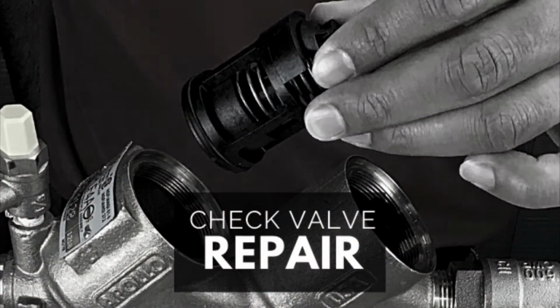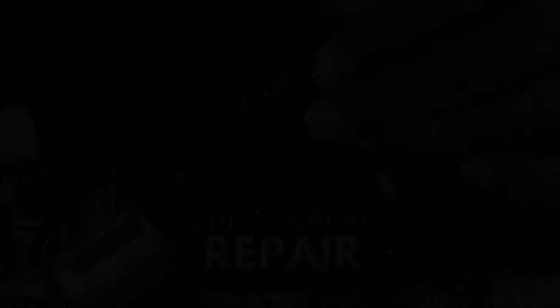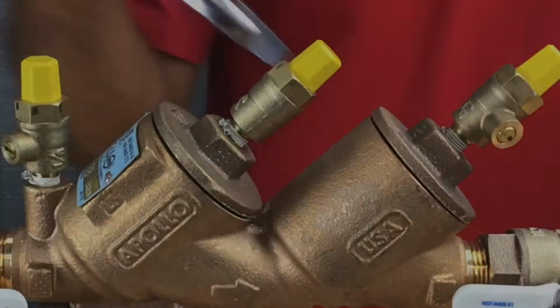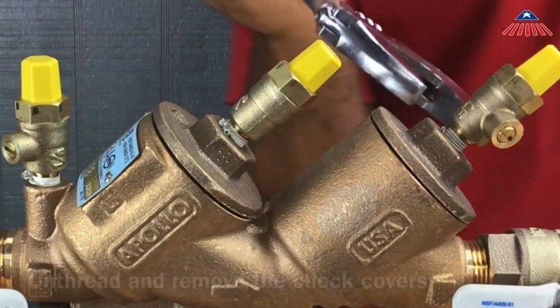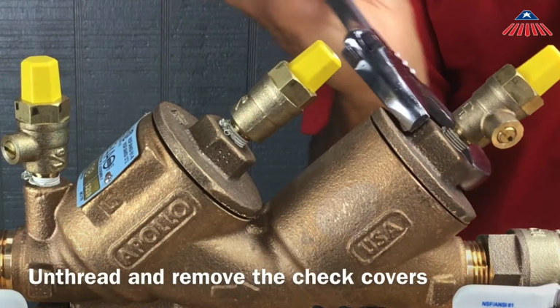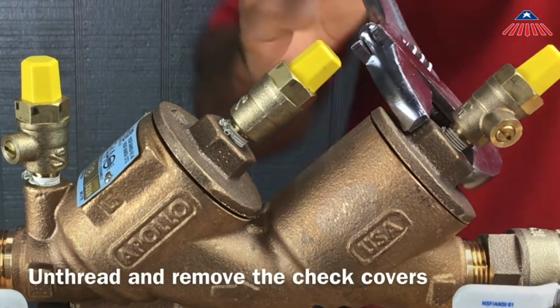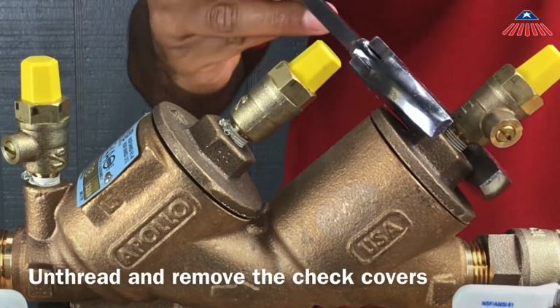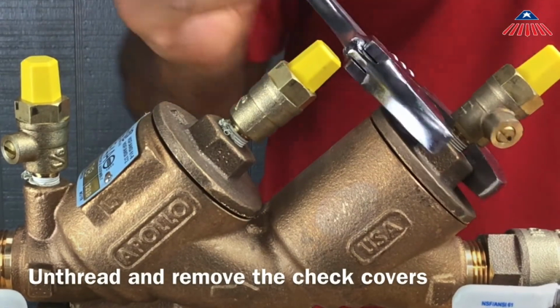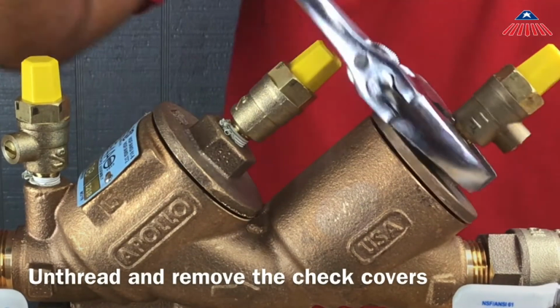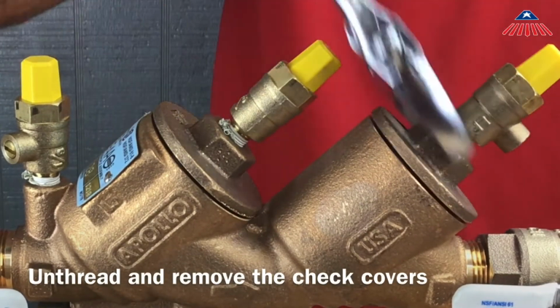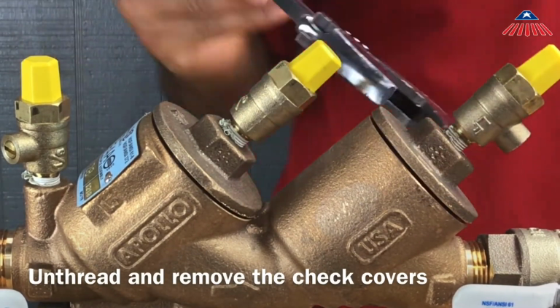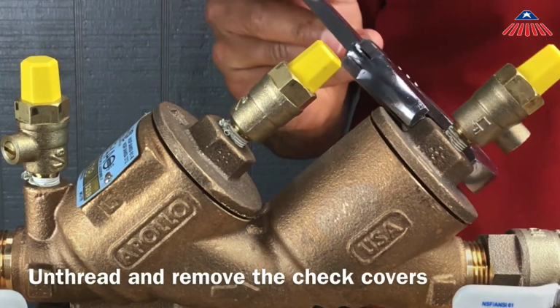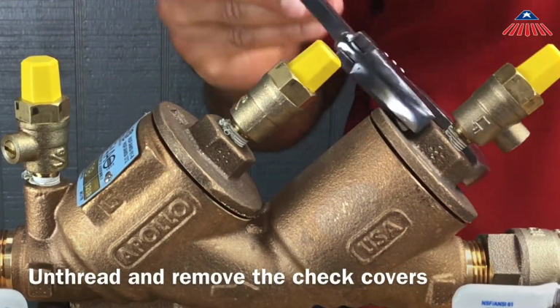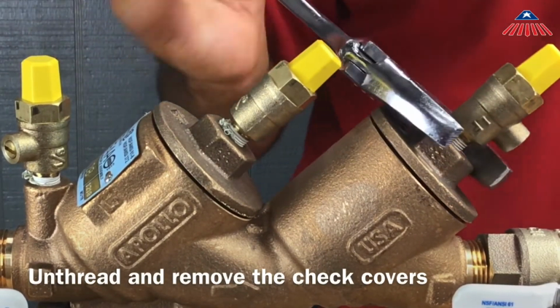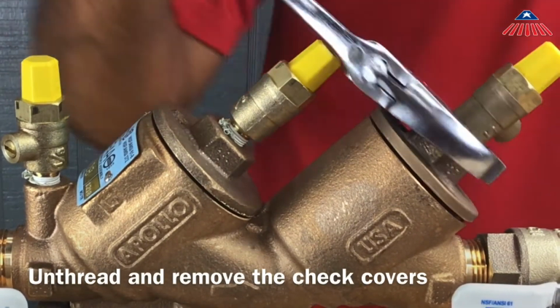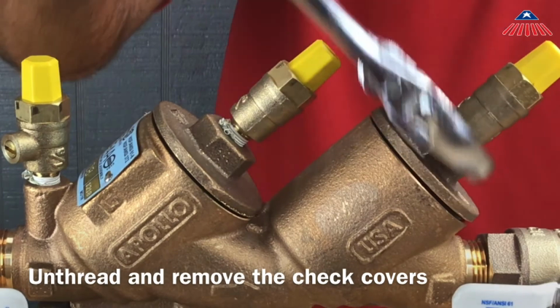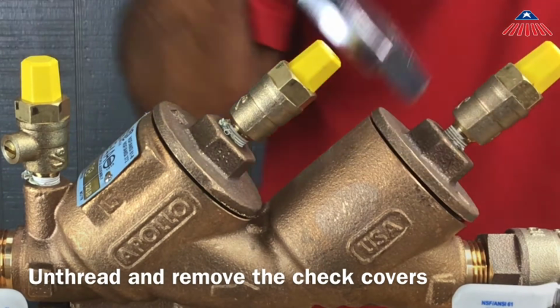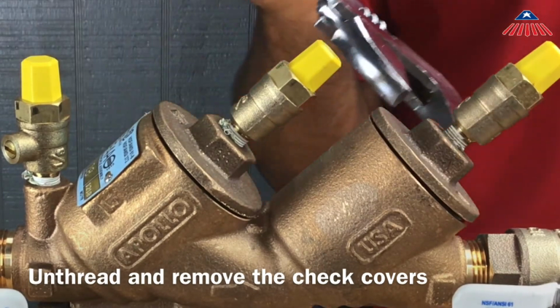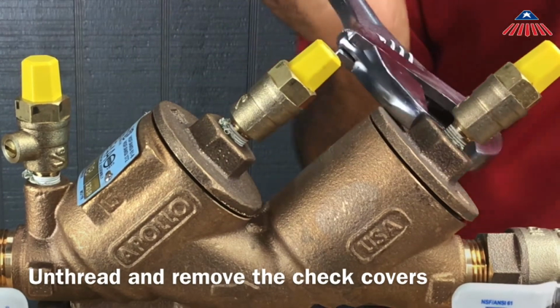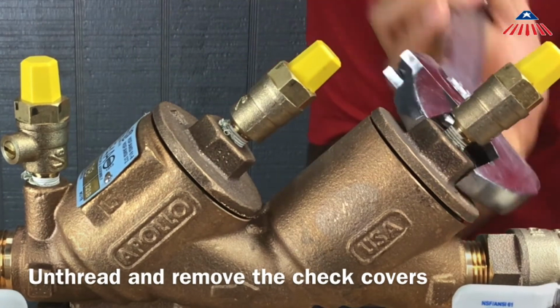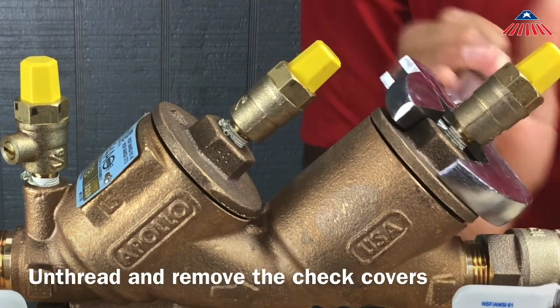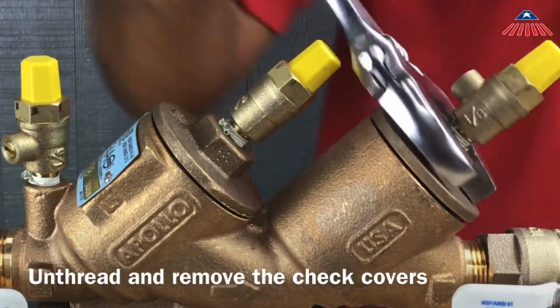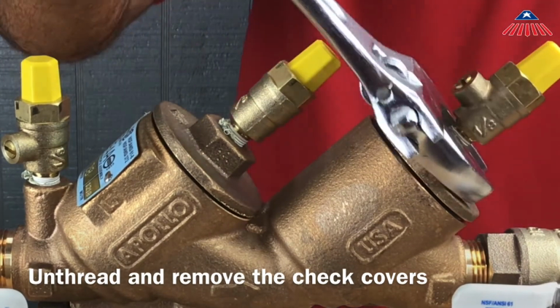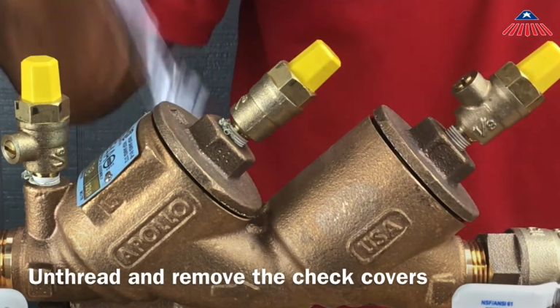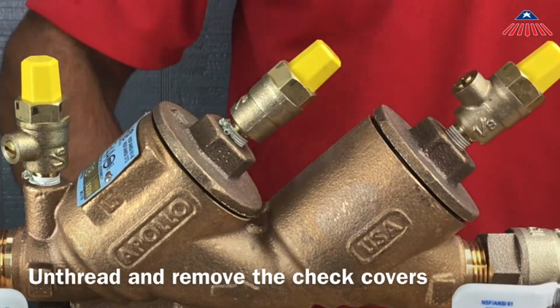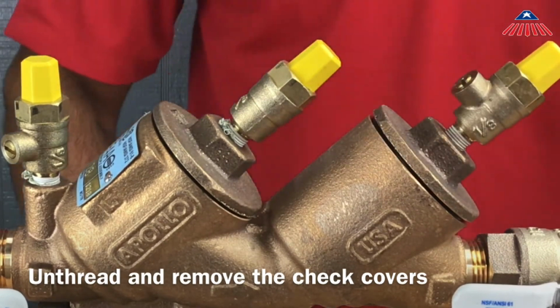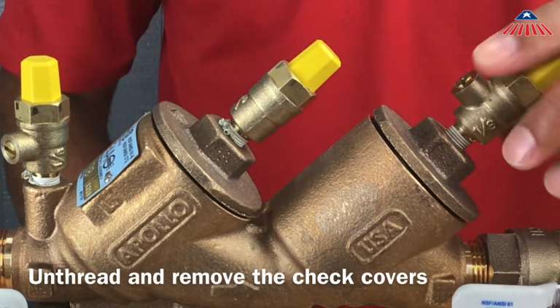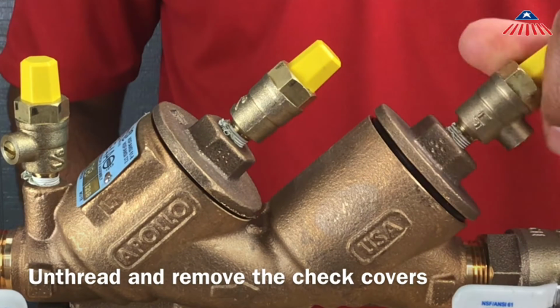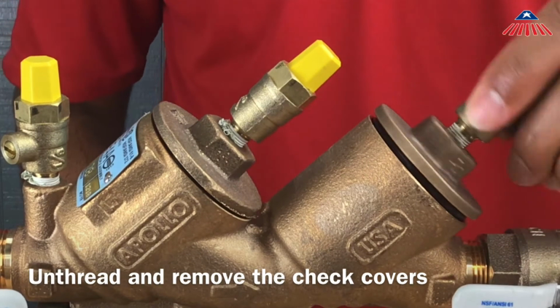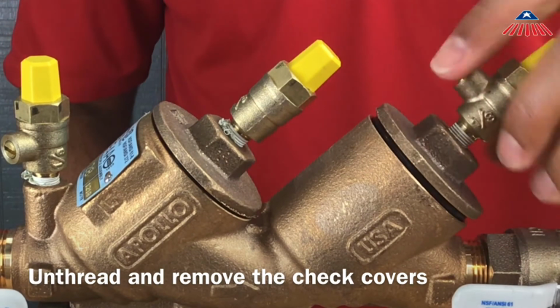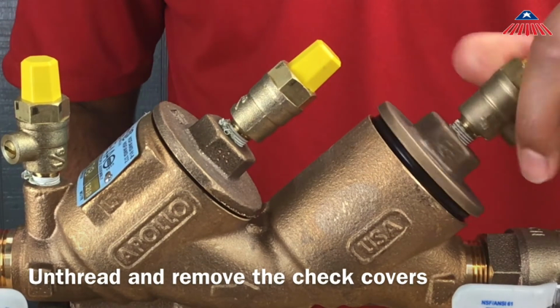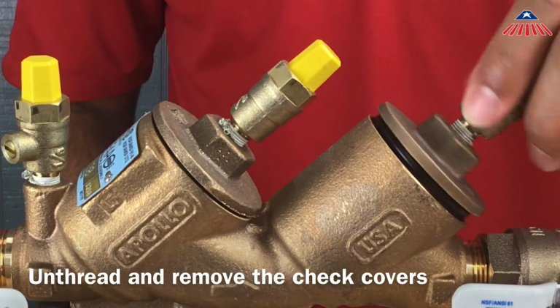To begin the repair, use your crescent wrench to loosen the check covers, then unscrew and remove them. The covers are threaded into the body and are not spring-loaded. We recommend servicing one check valve at a time to avoid reassembling them incorrectly.